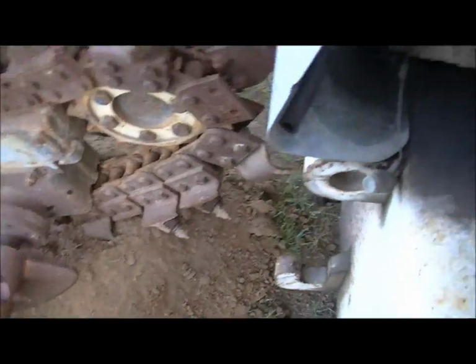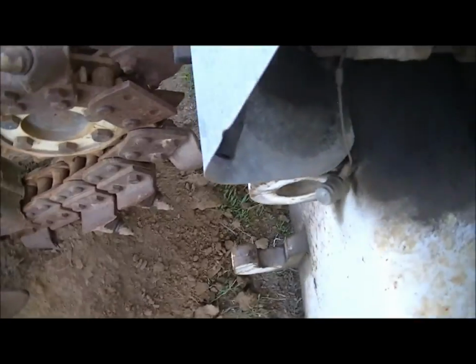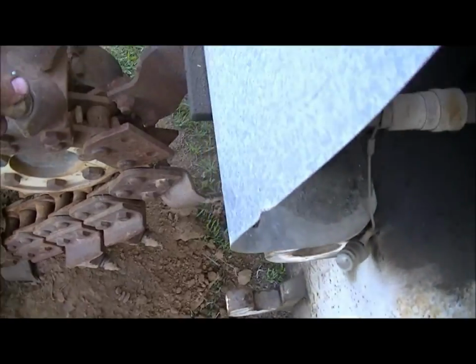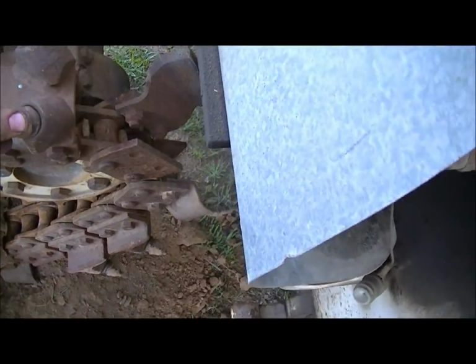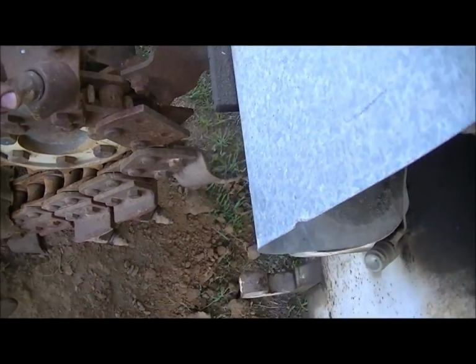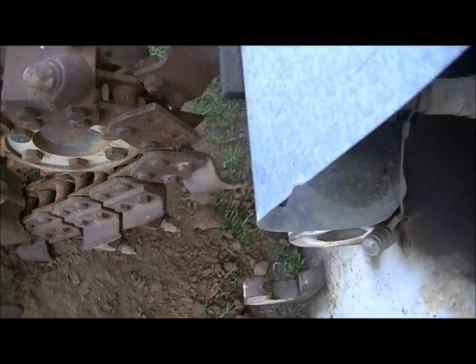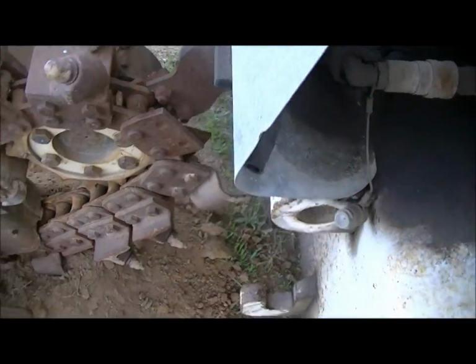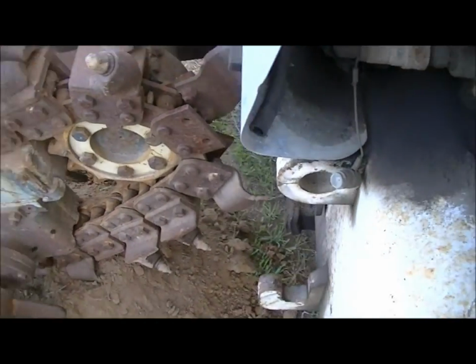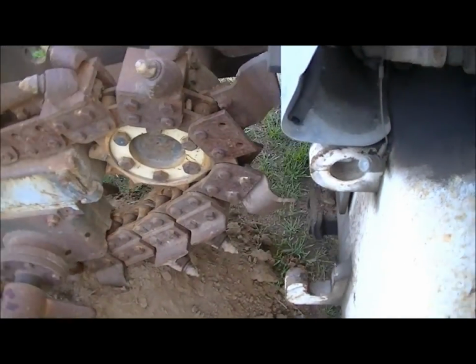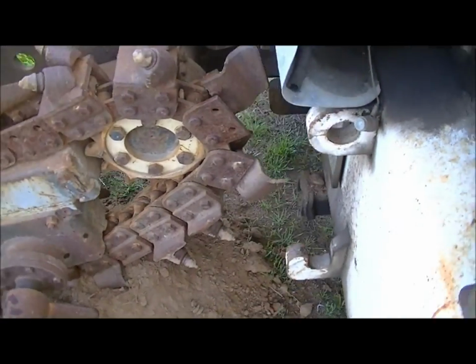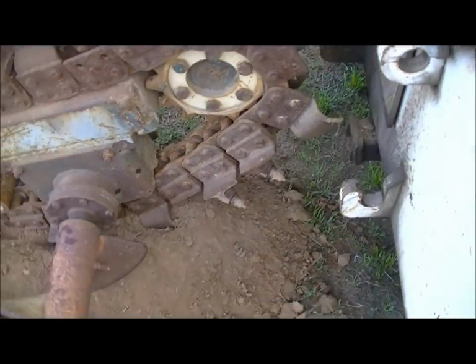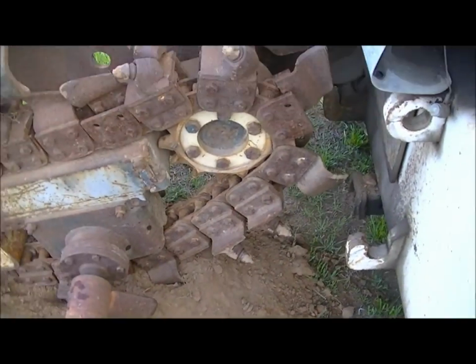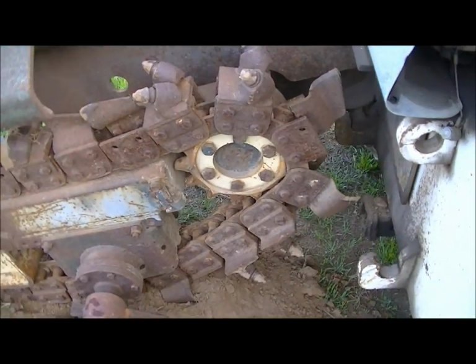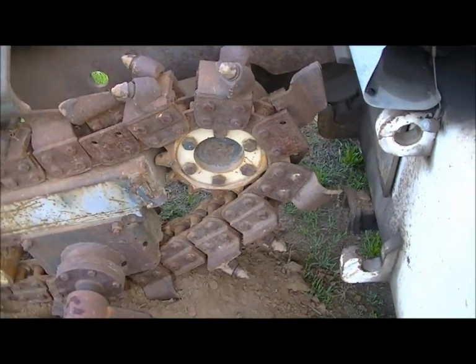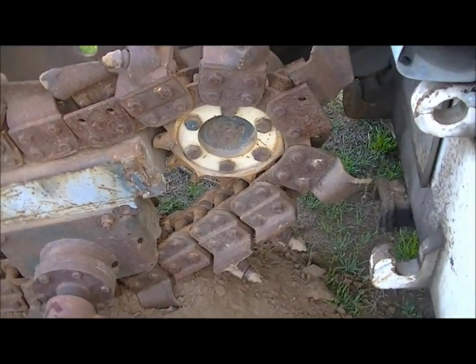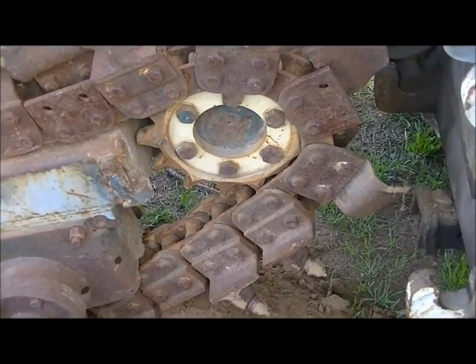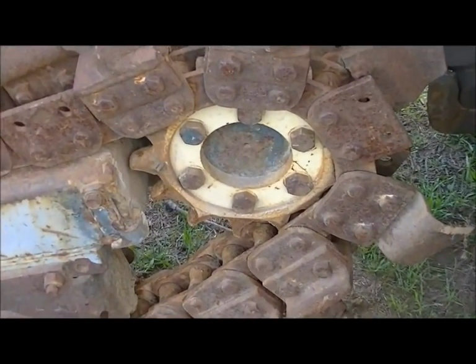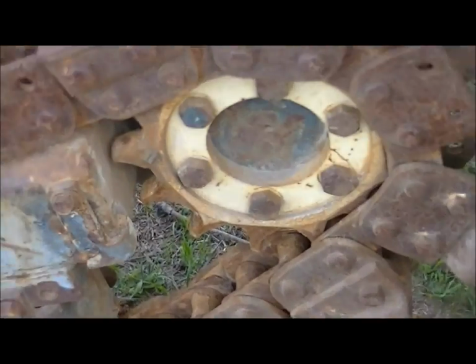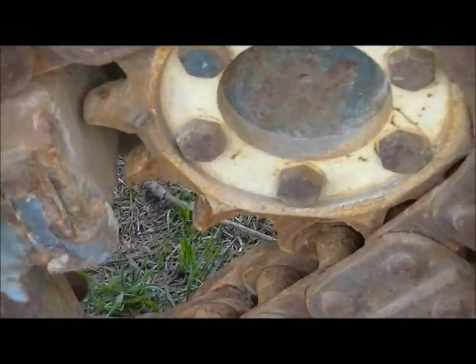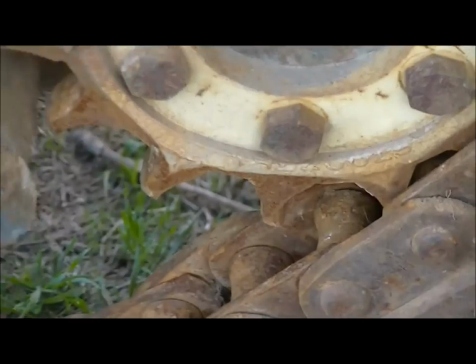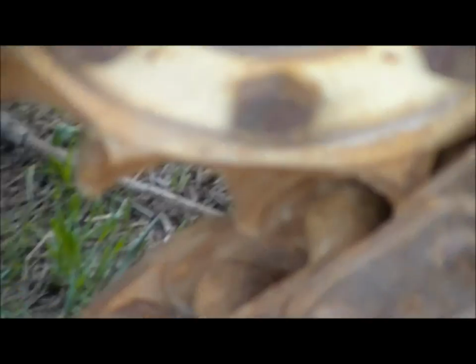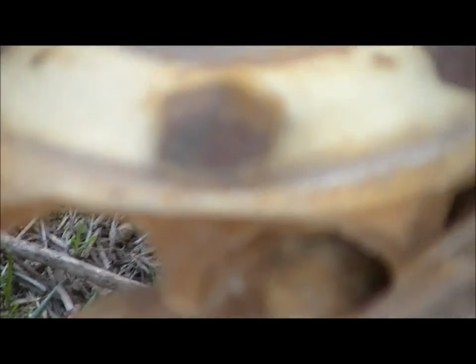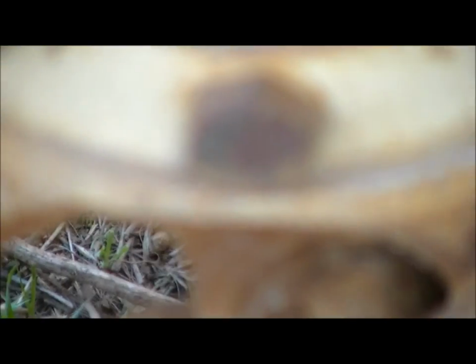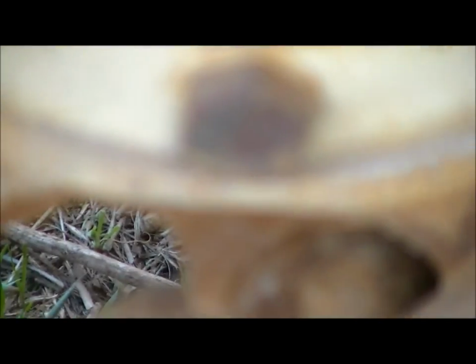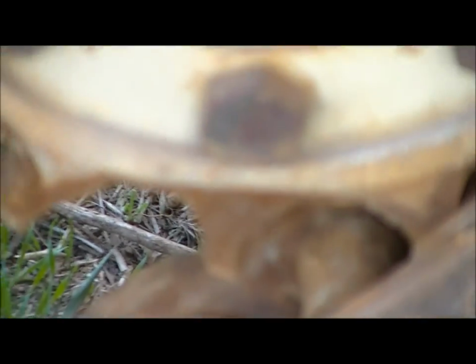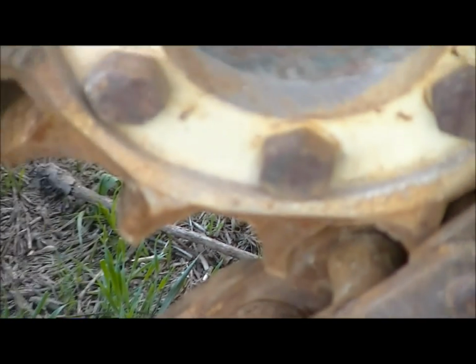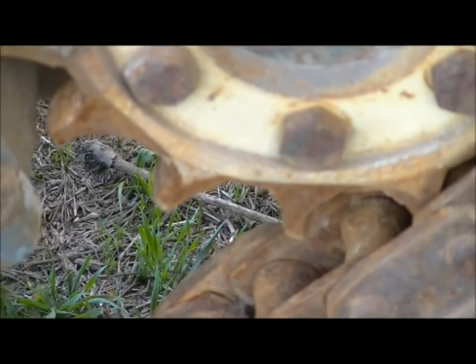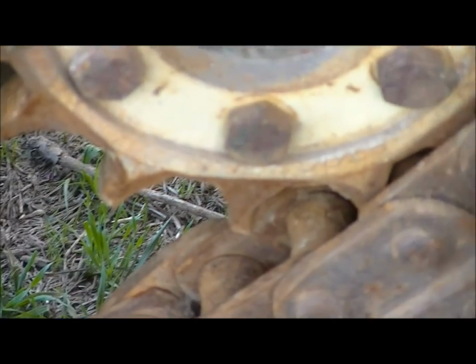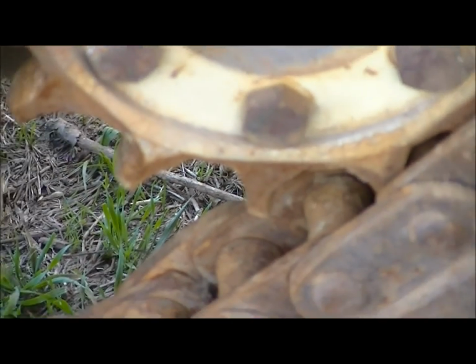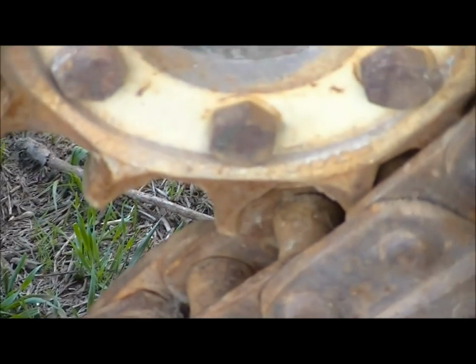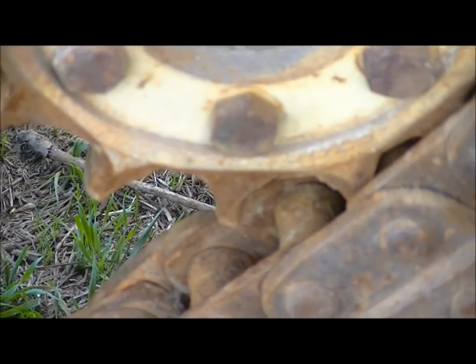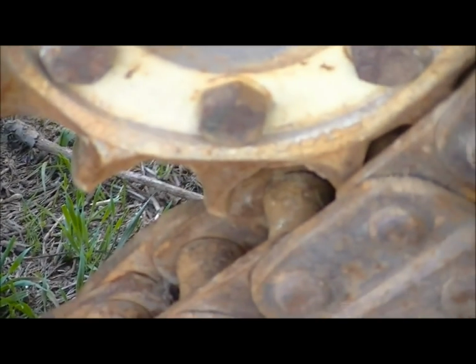She's ready to rock. Tried it out a bit. Looks like this sprocket might need to be flipped pretty soon.